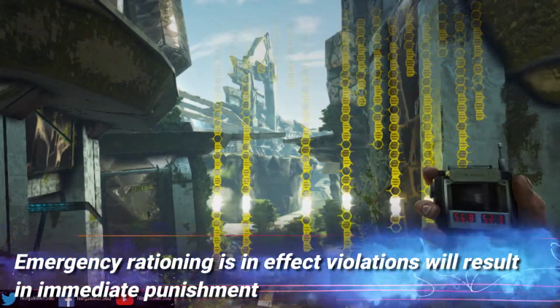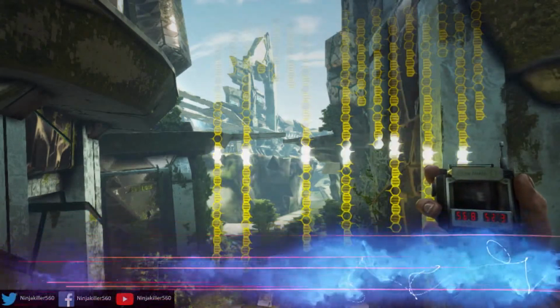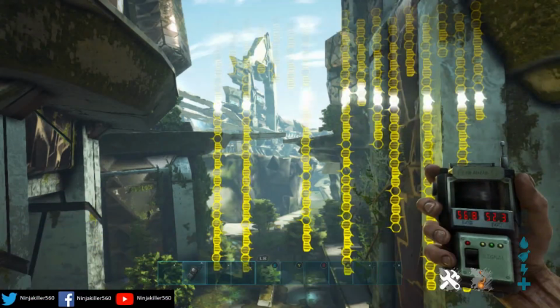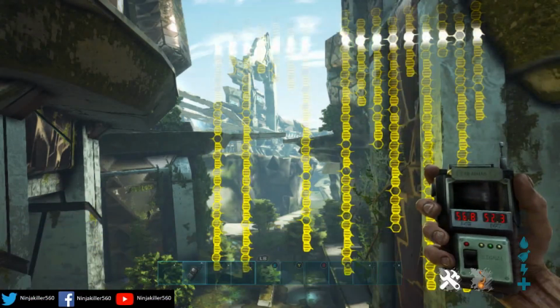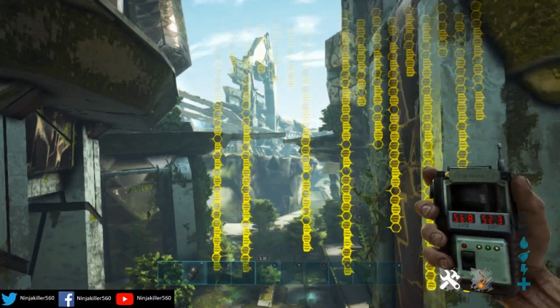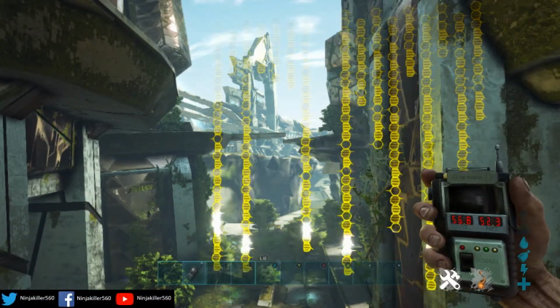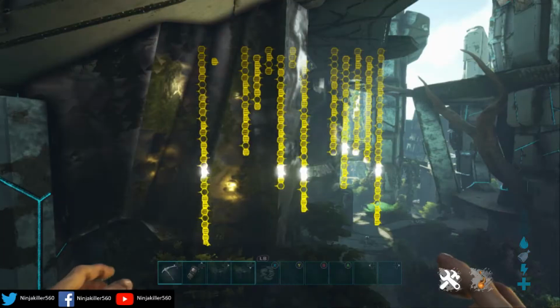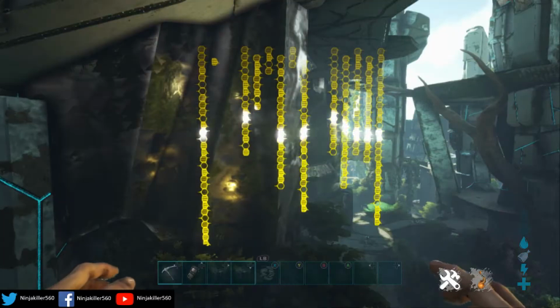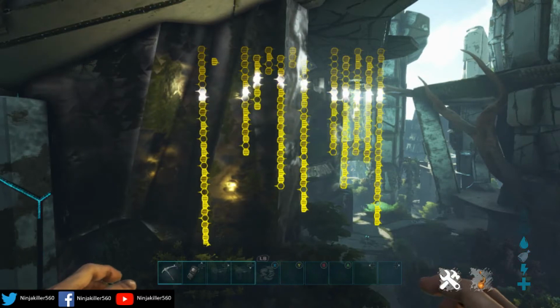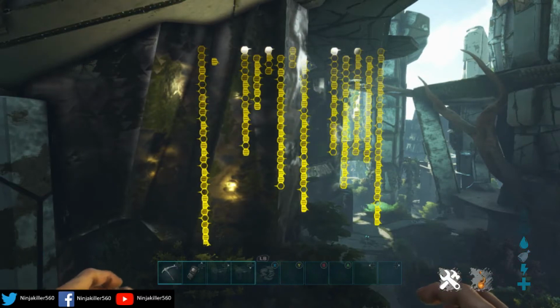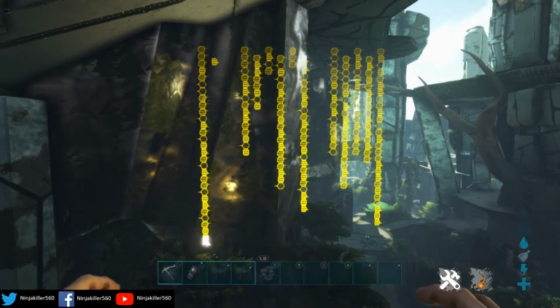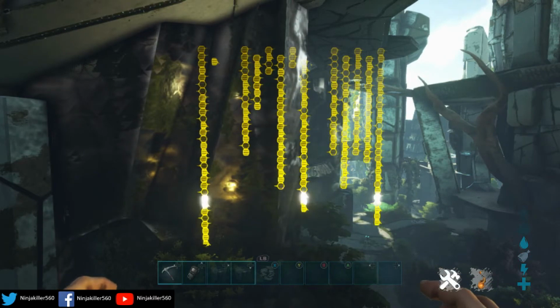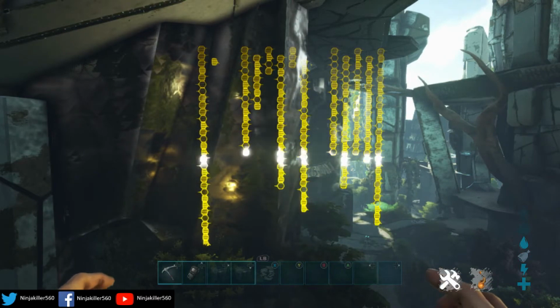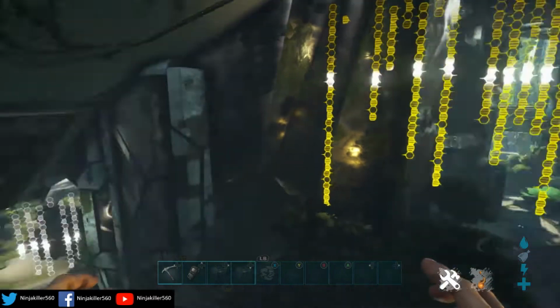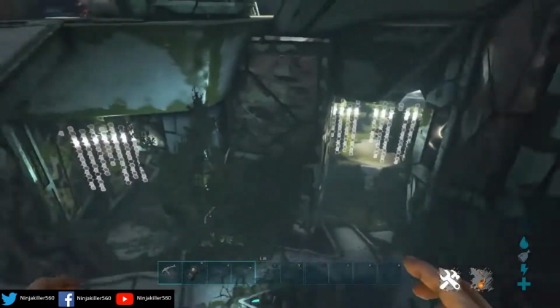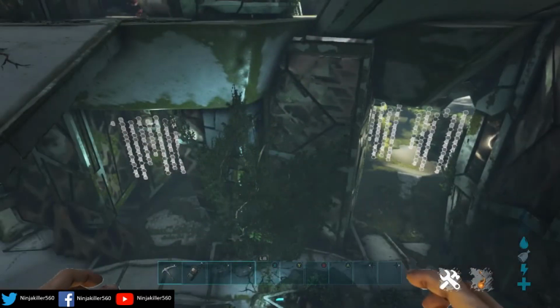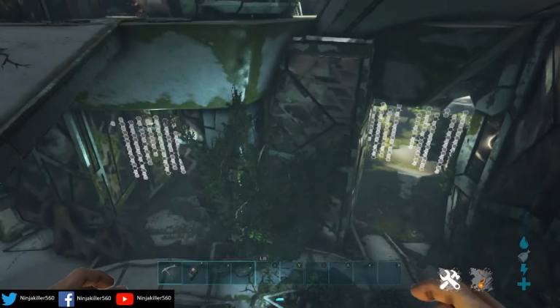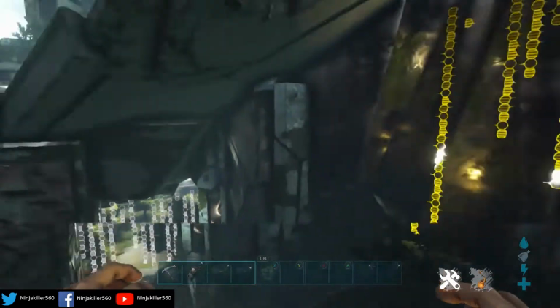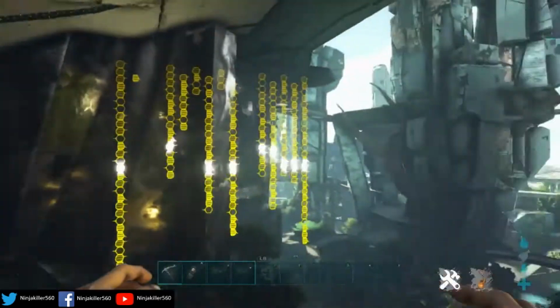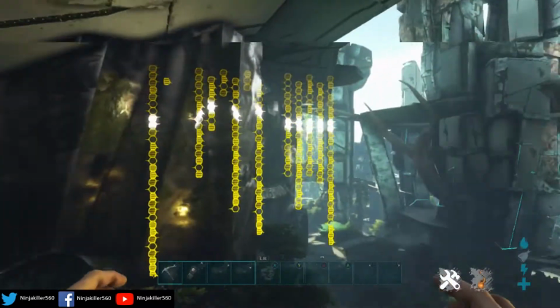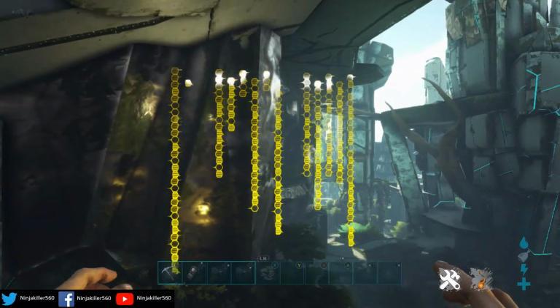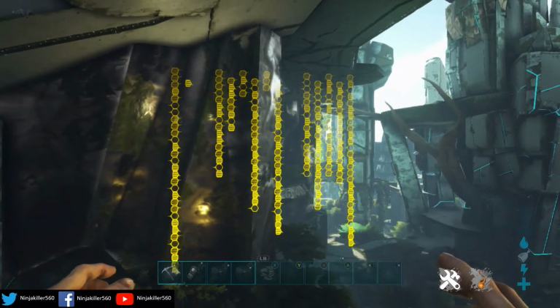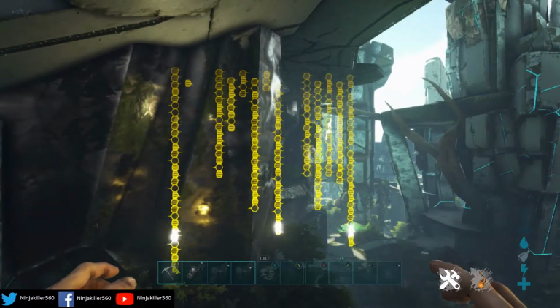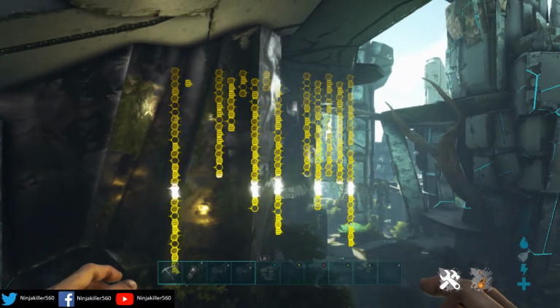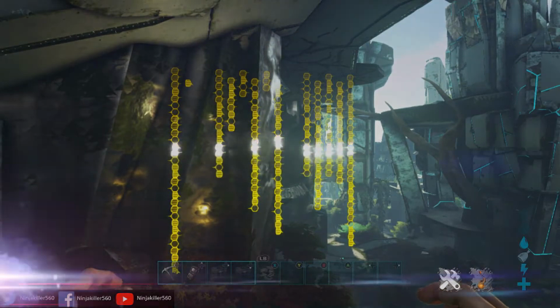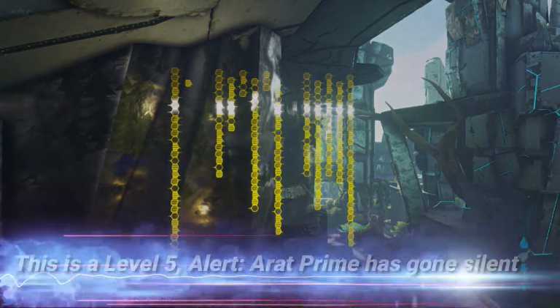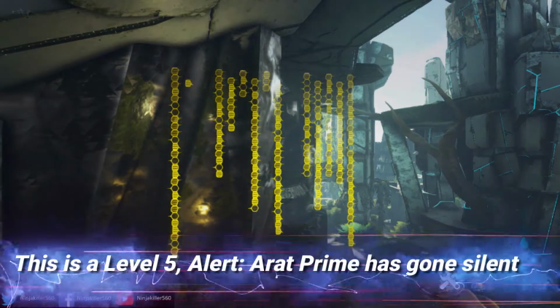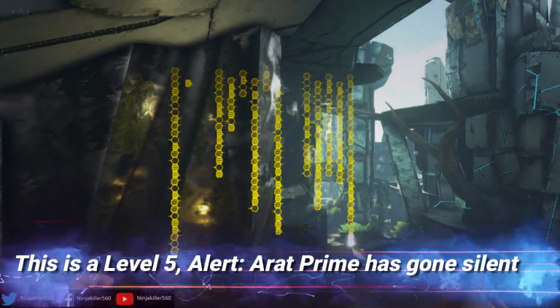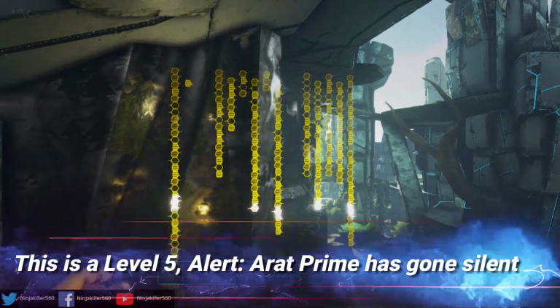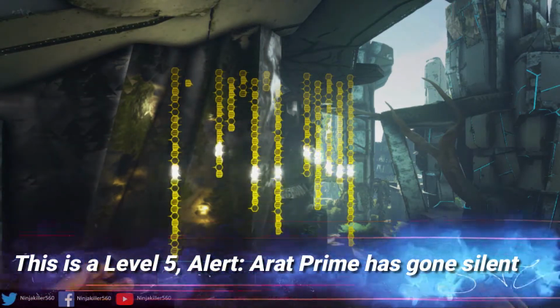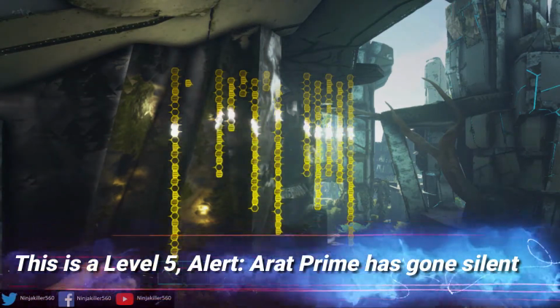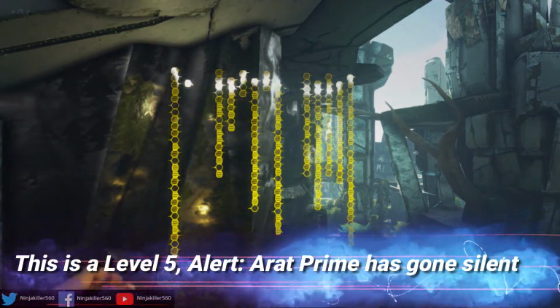Moving on to the next three yellow banners, which are located next to the white banners. Starting with this one, it translates to: 'This is a level five alert. A Rat Prime has gone silent.'